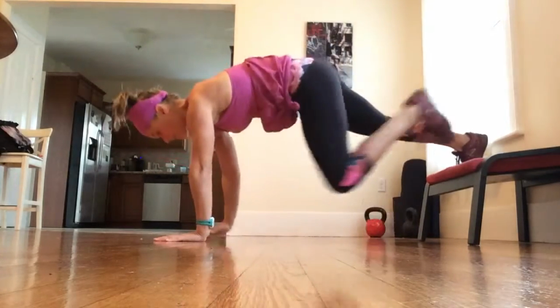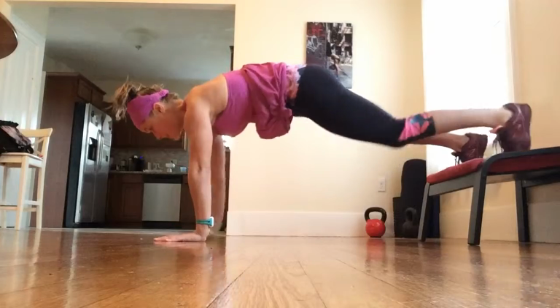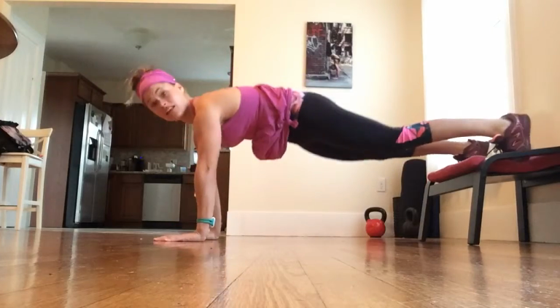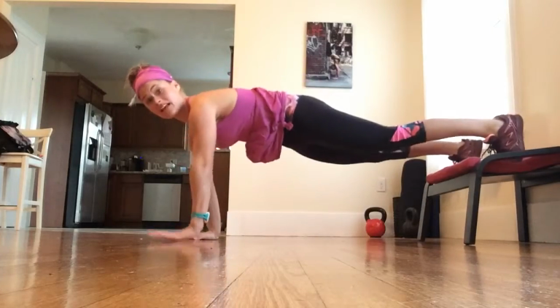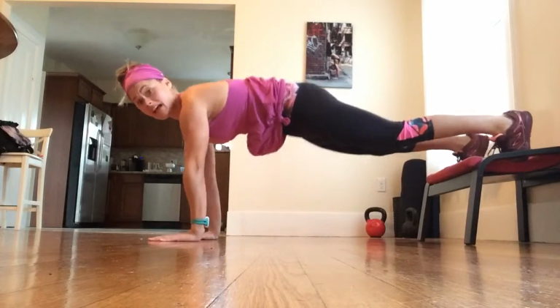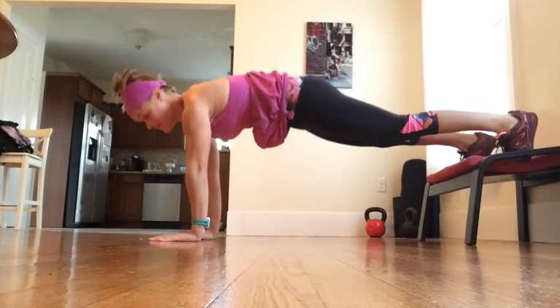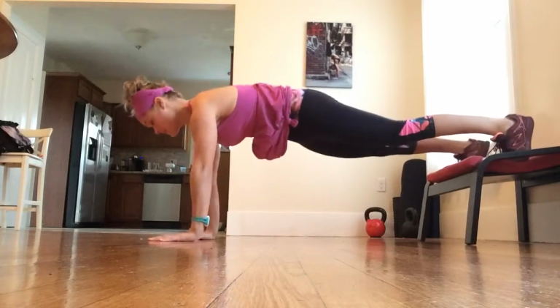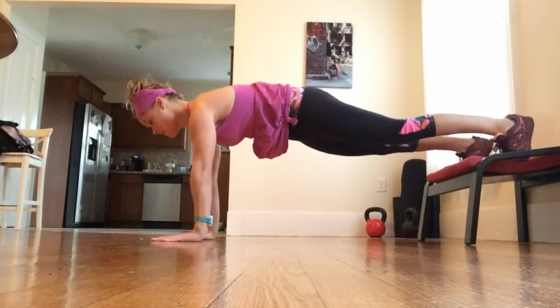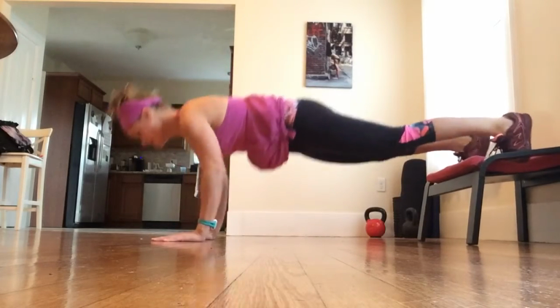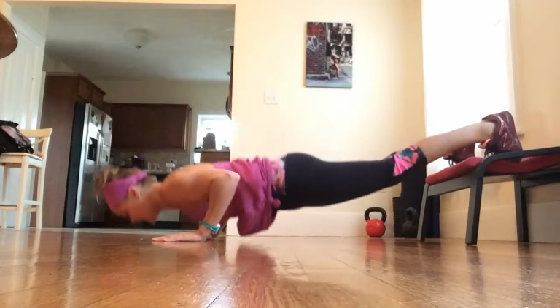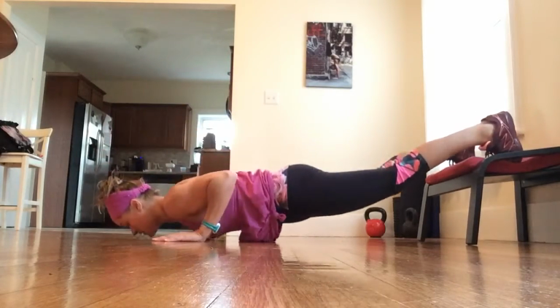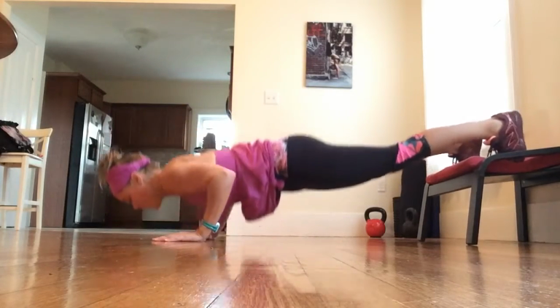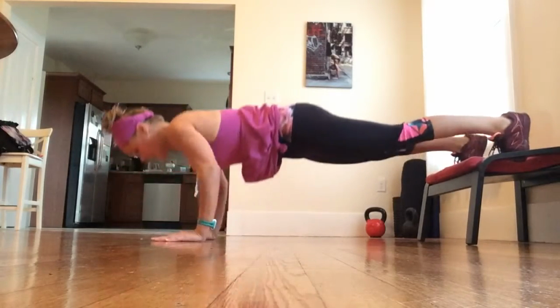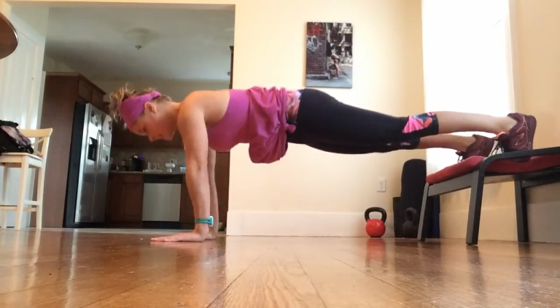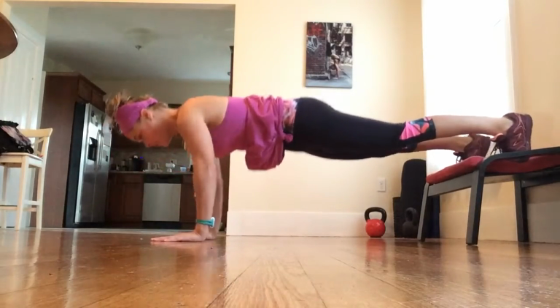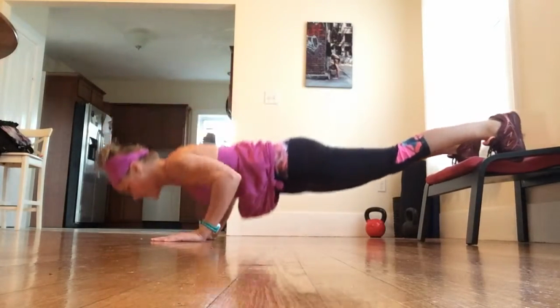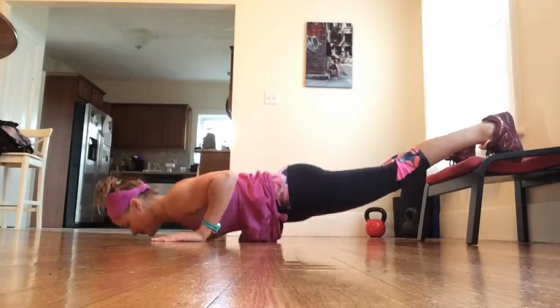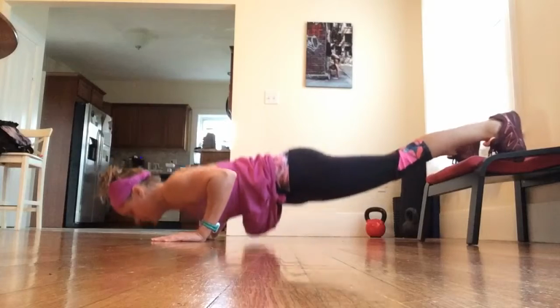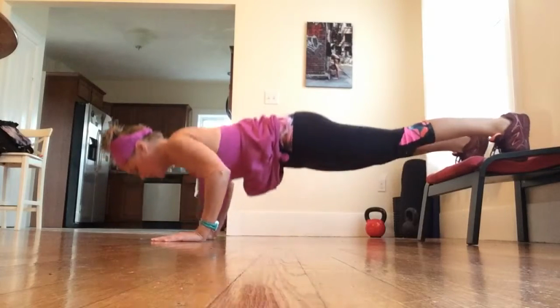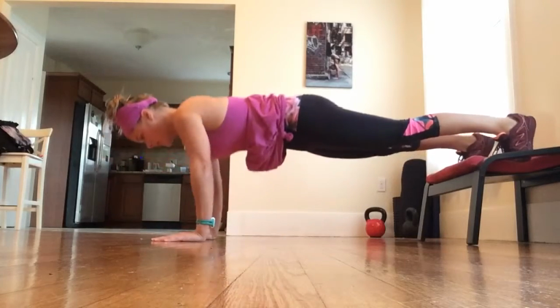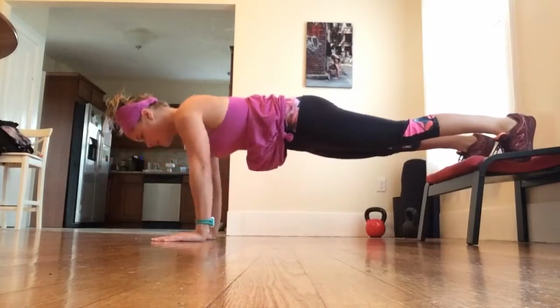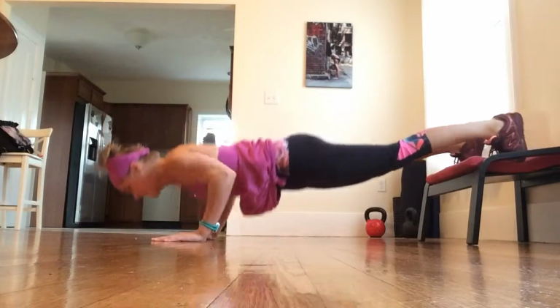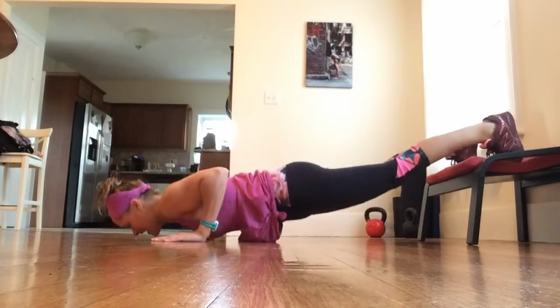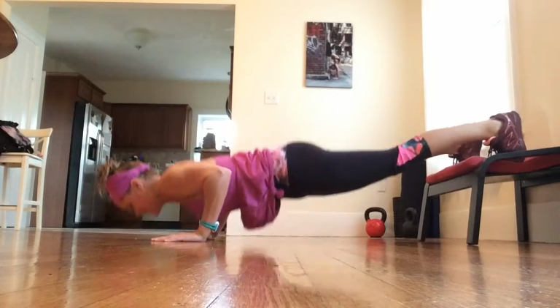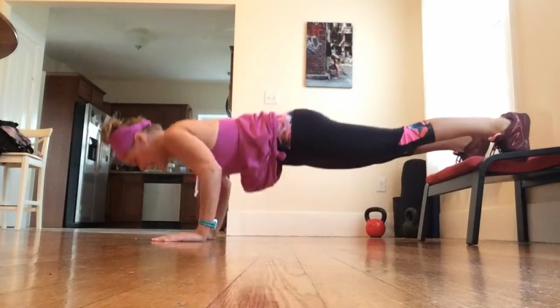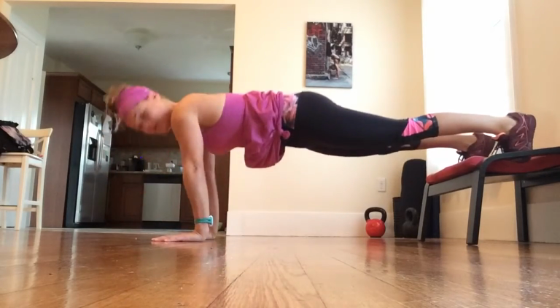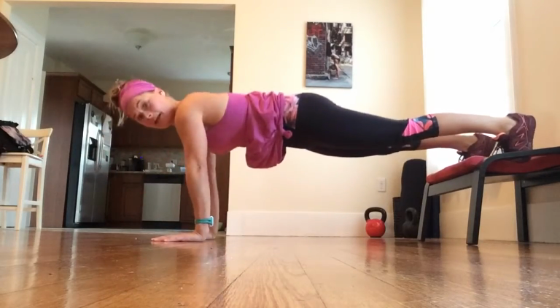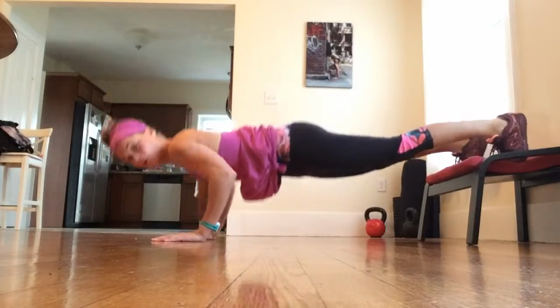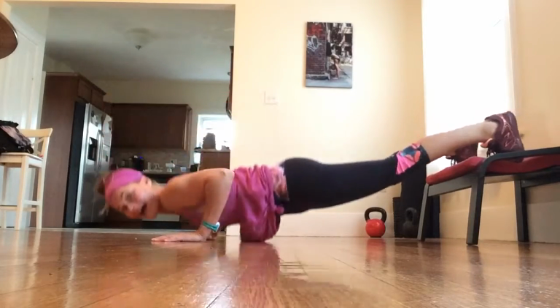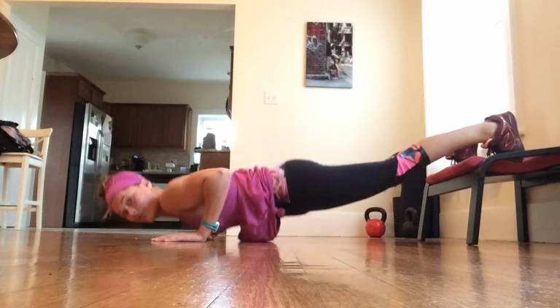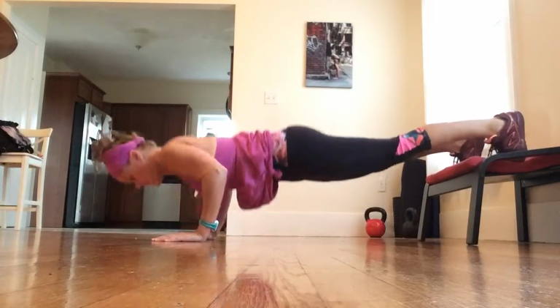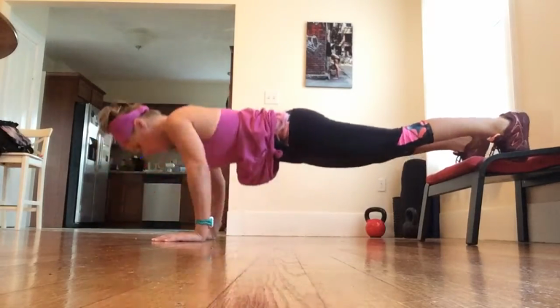Get your legs nice and tight. Inhale up and lower. Exhale, drive away. Butt tight, abs tight. Pull back through your heels.